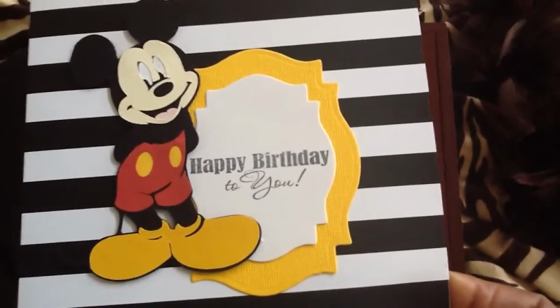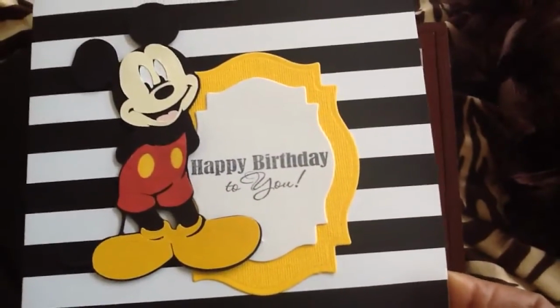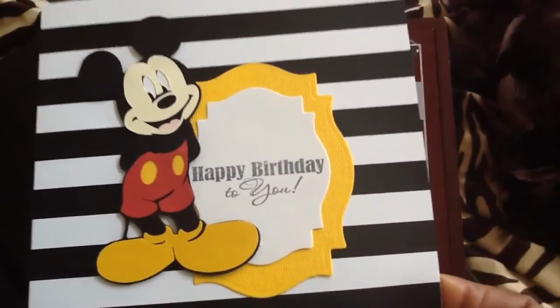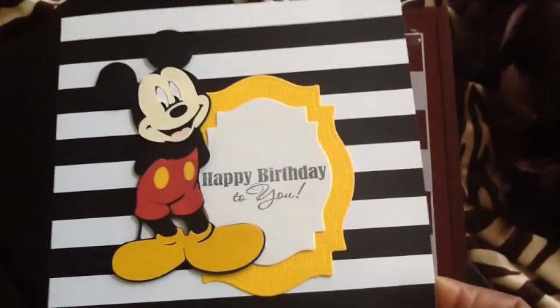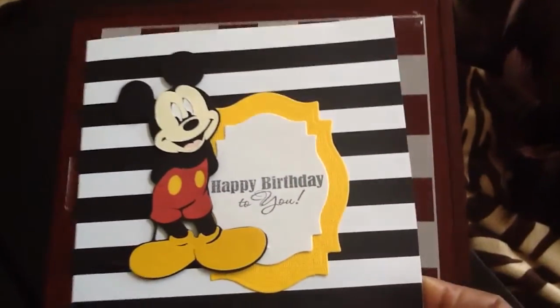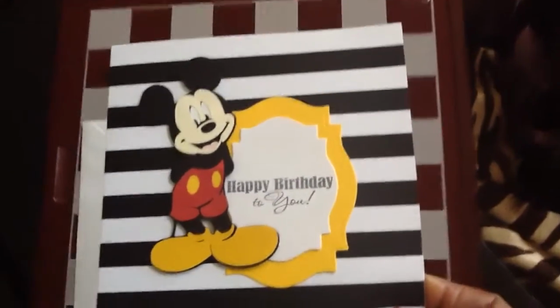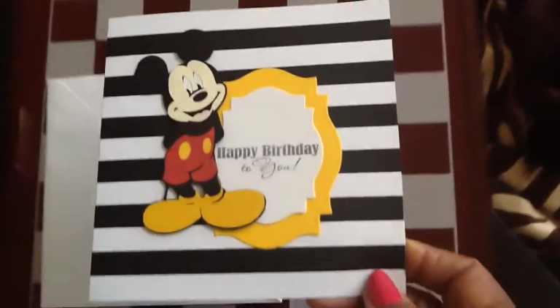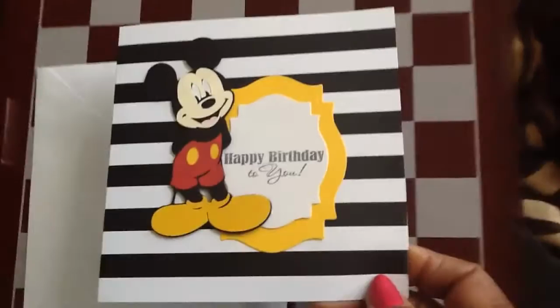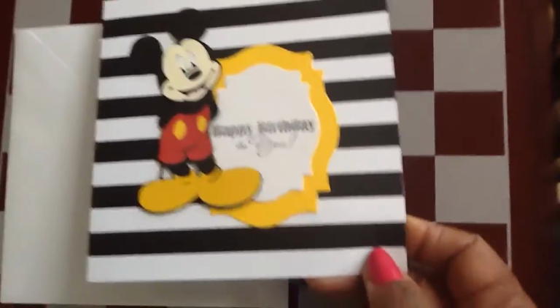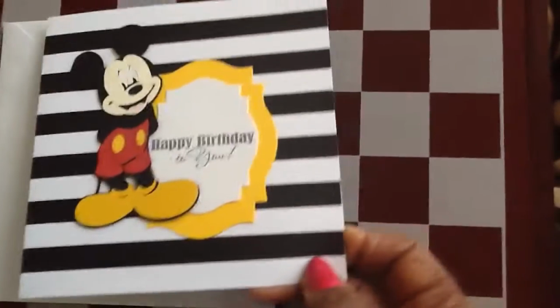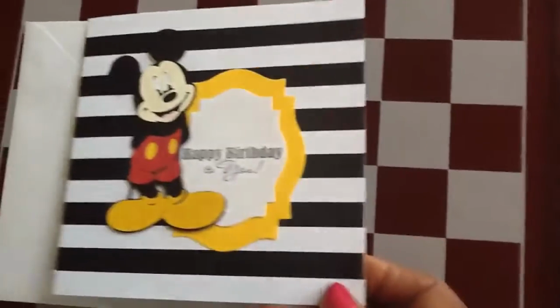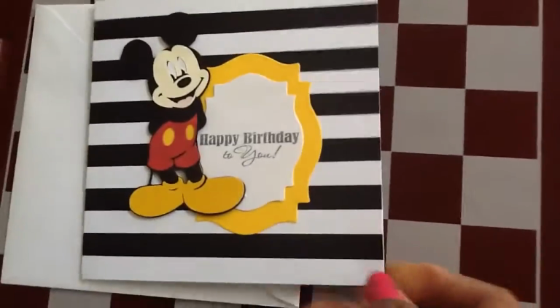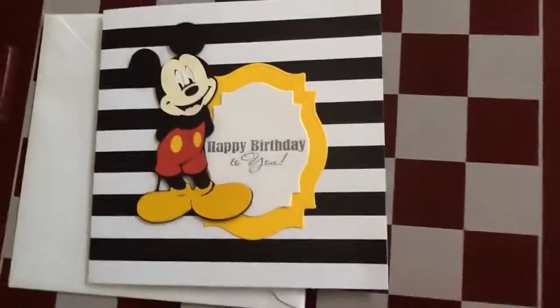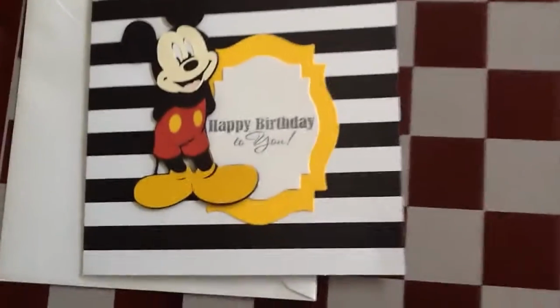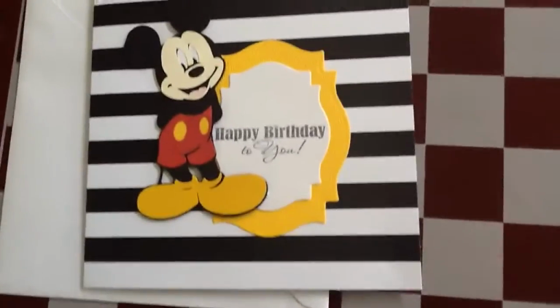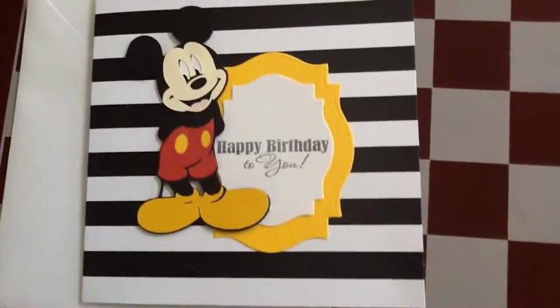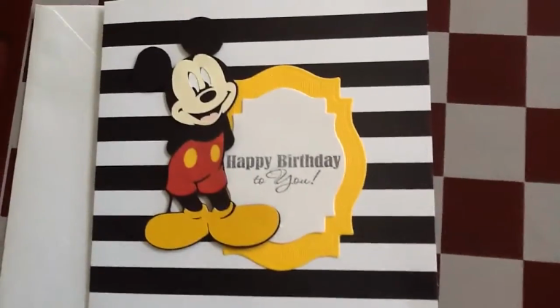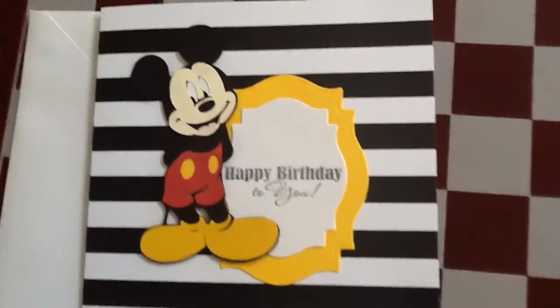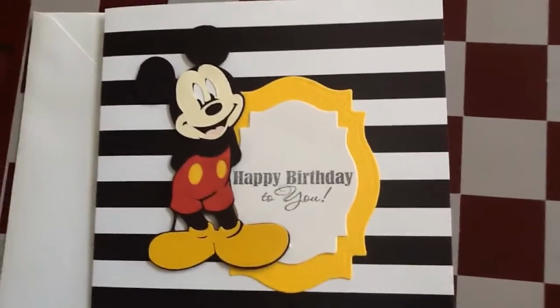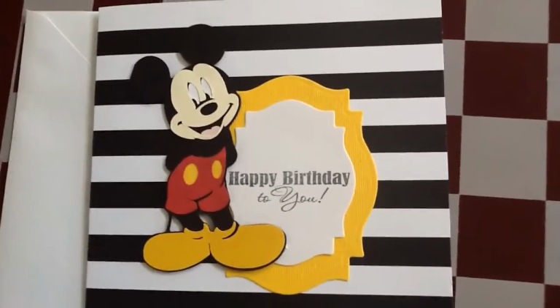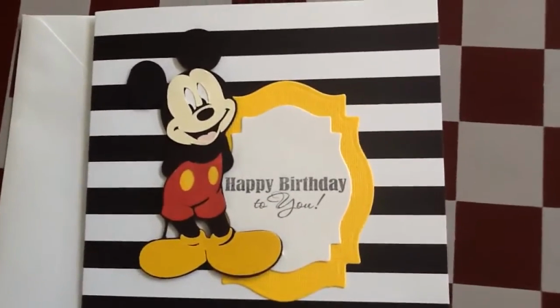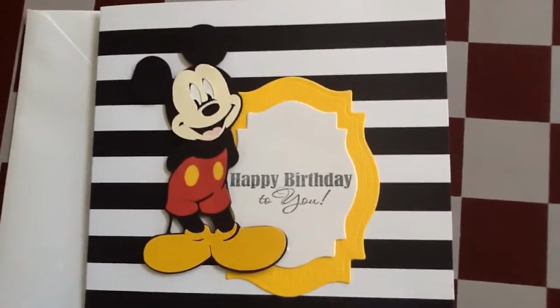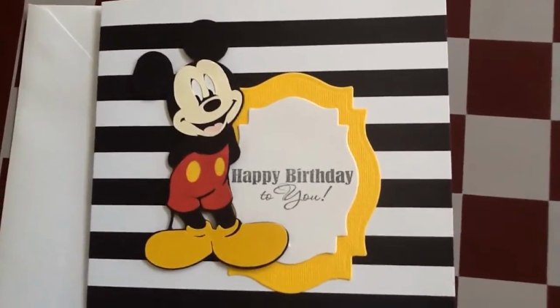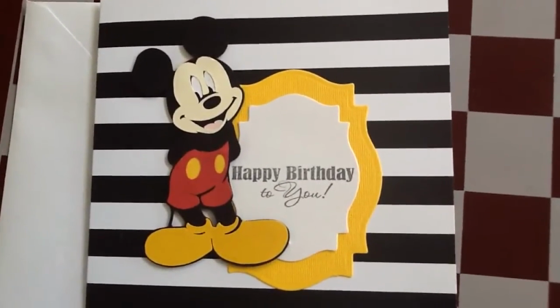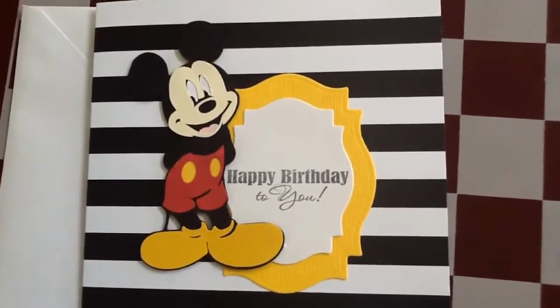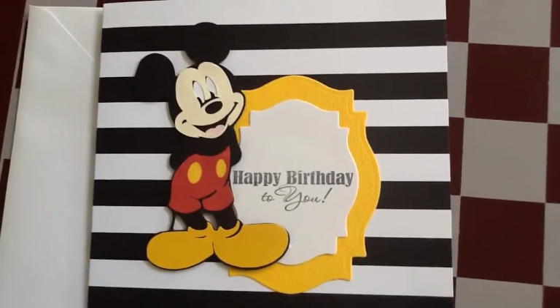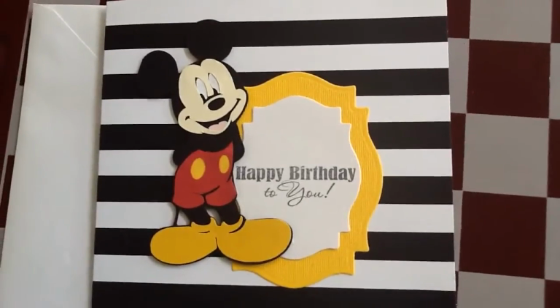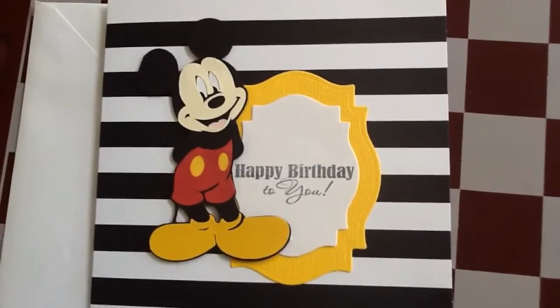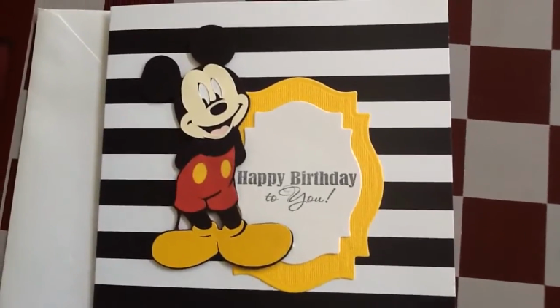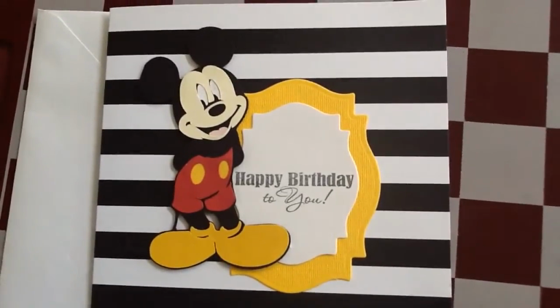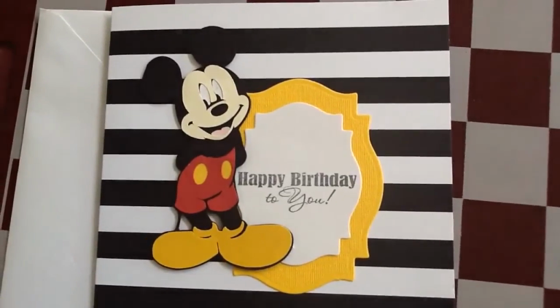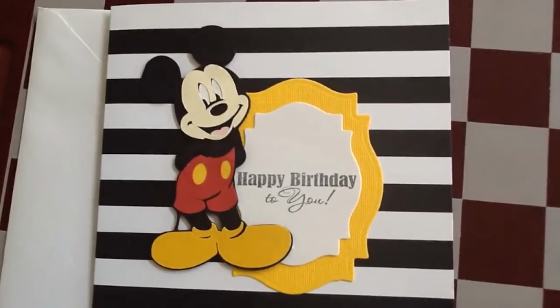Alright guys, that's my card. Thank you! Pull out those Cricut cartridges, guys. Have a good day, bye!